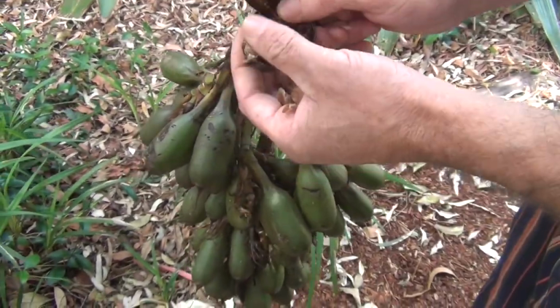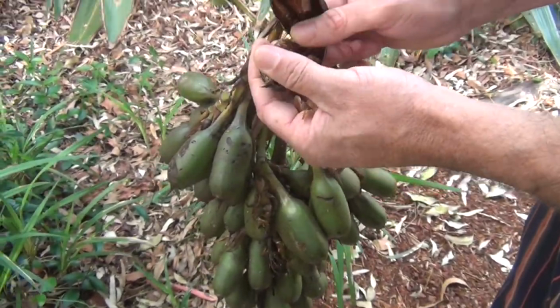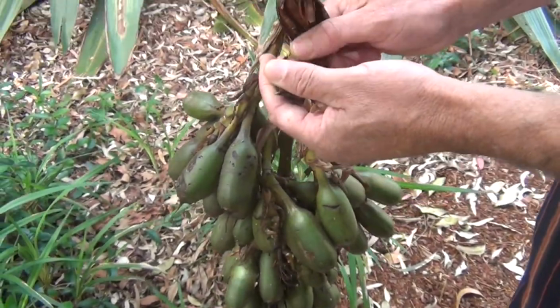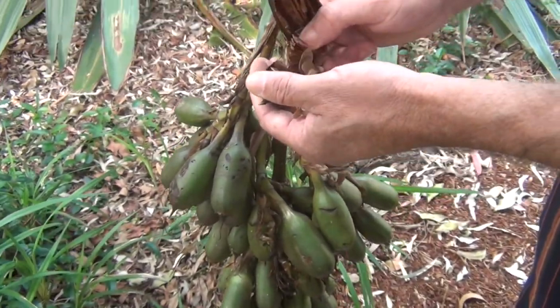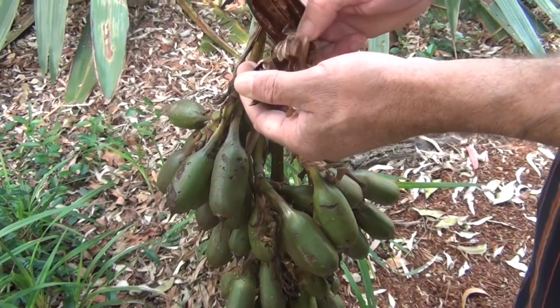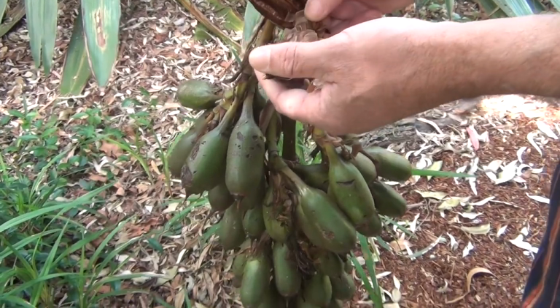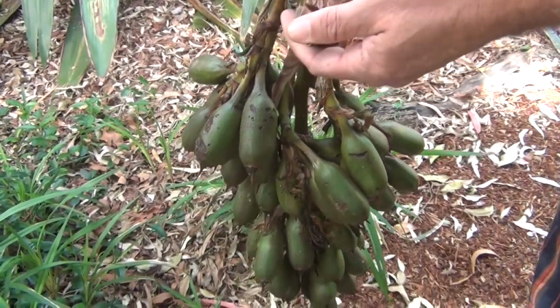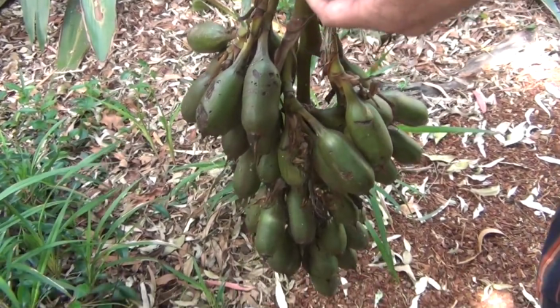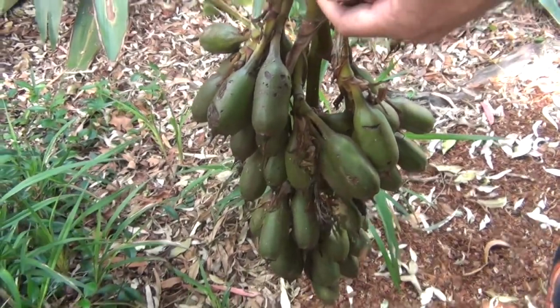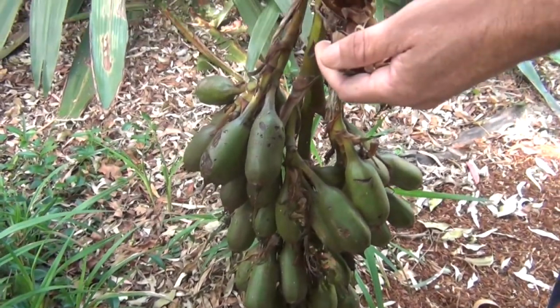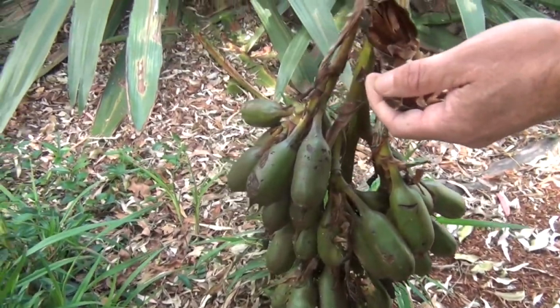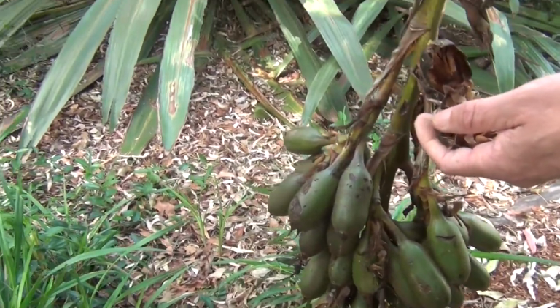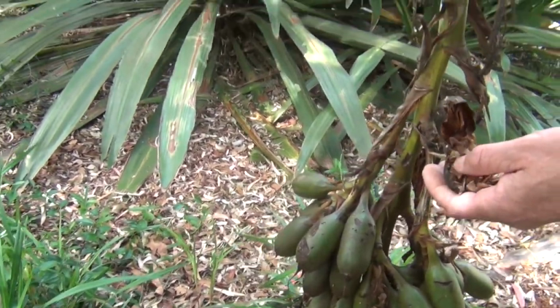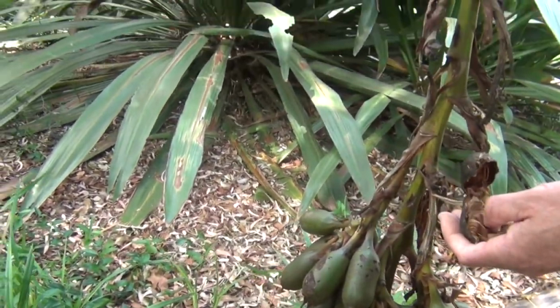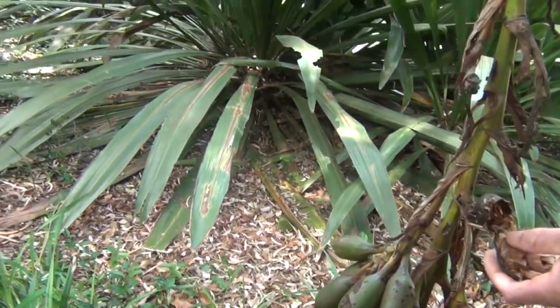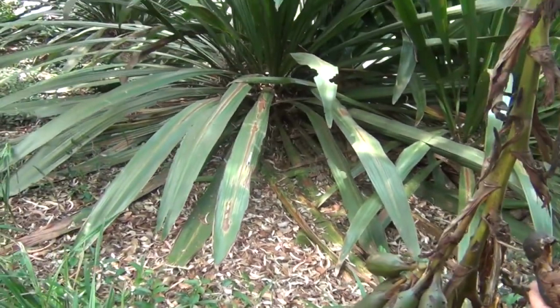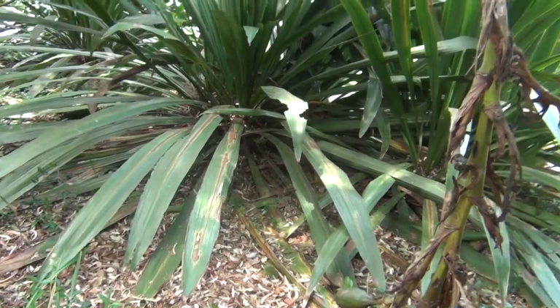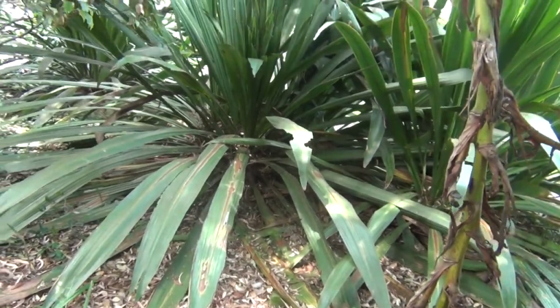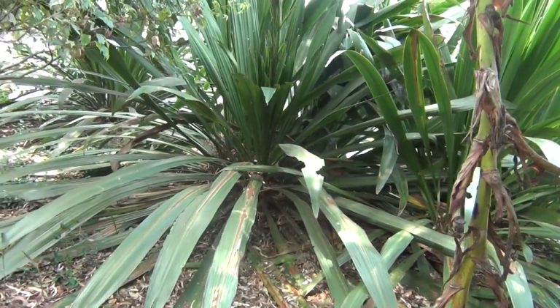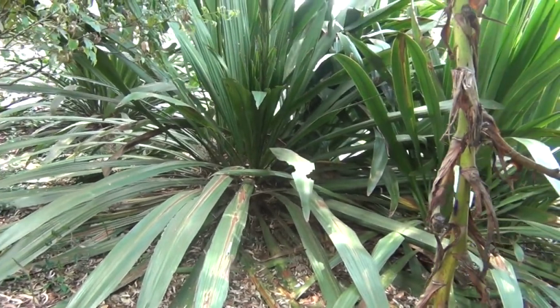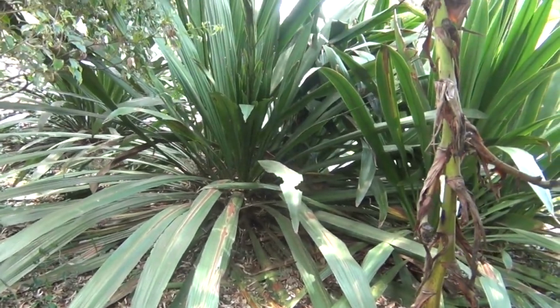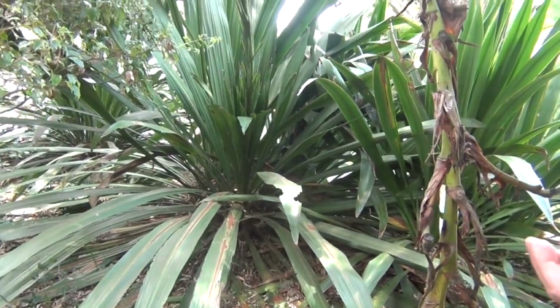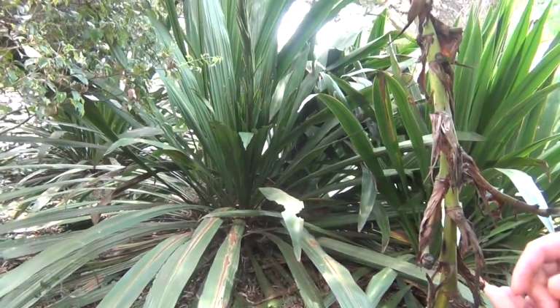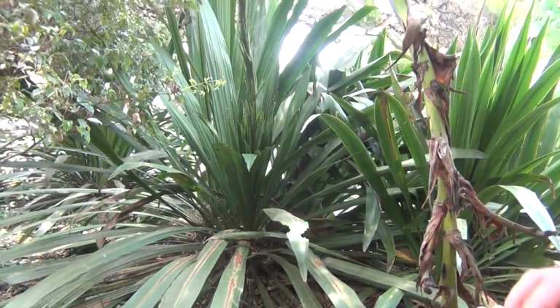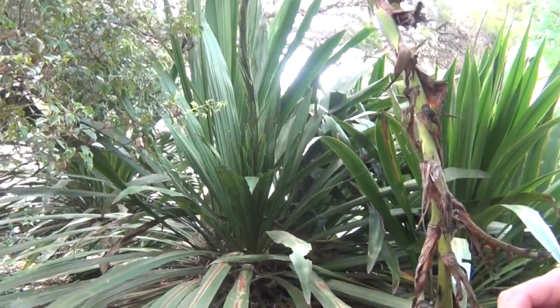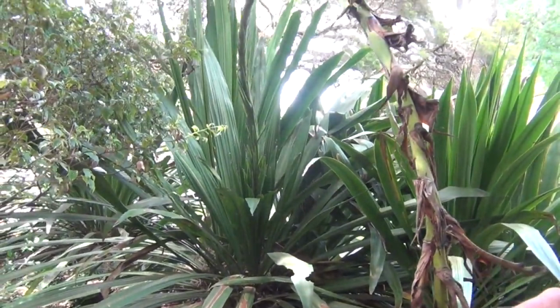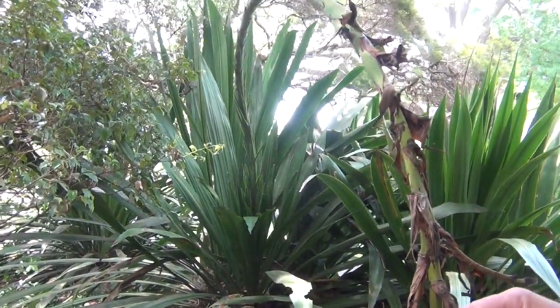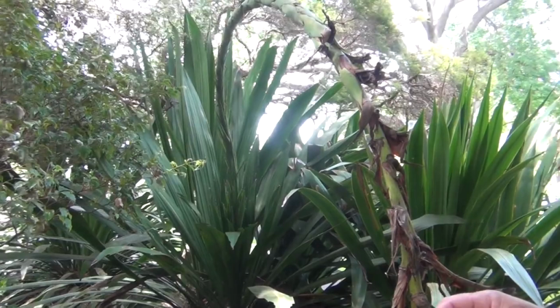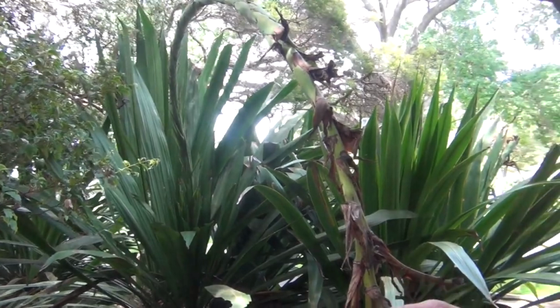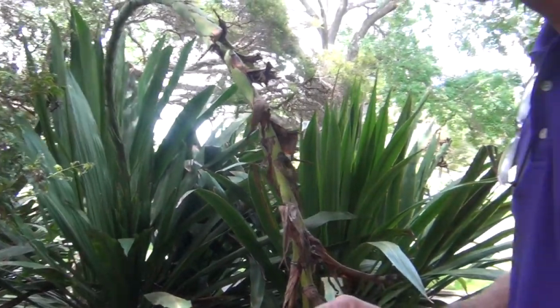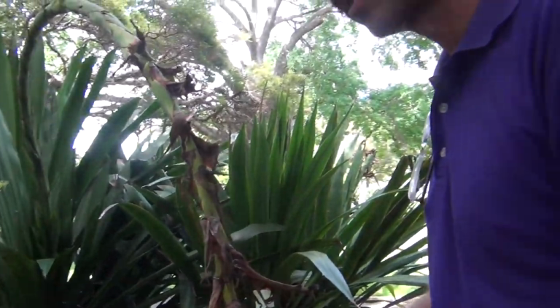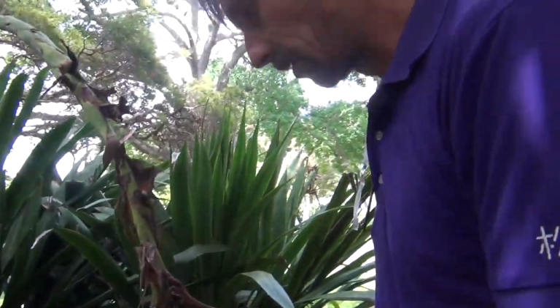So are there male and female Gaimia lilies? I don't think so. I think they're one of those perfect plants — don't quote me though. Because I've seen lots of Gaimia lilies, lots of Gaimia lily flowers, but I've never seen seed pods before.